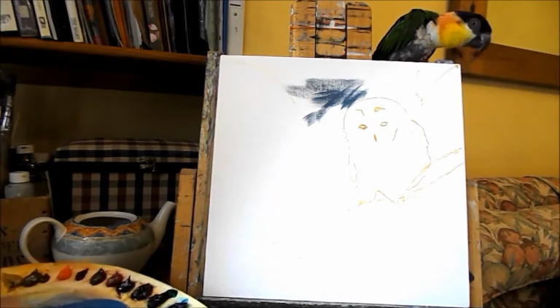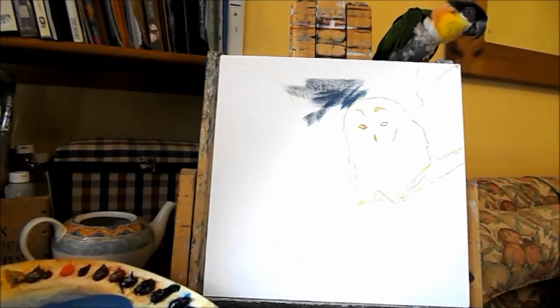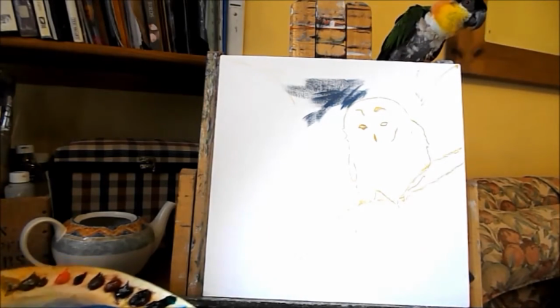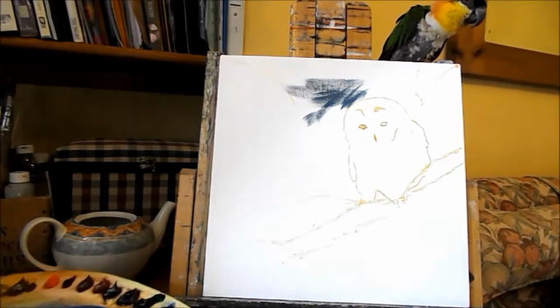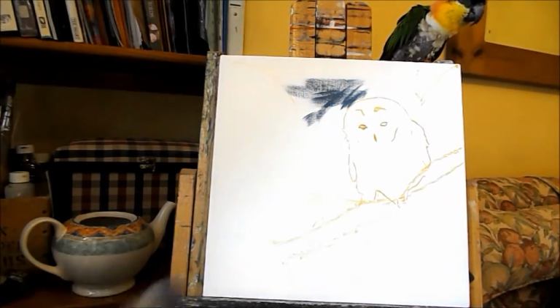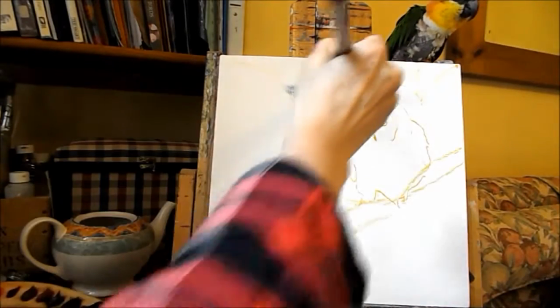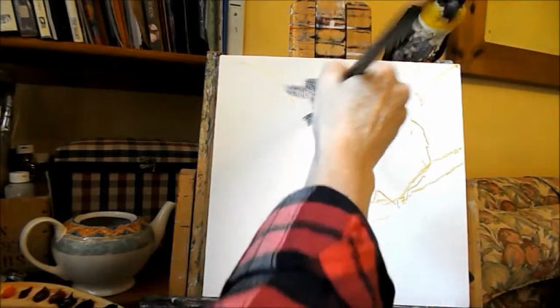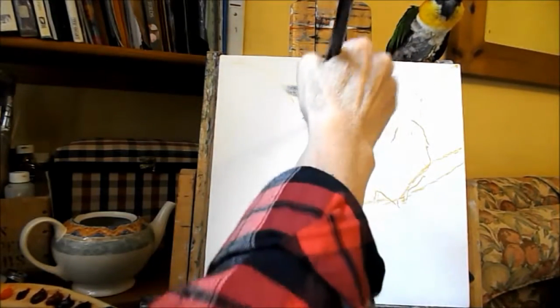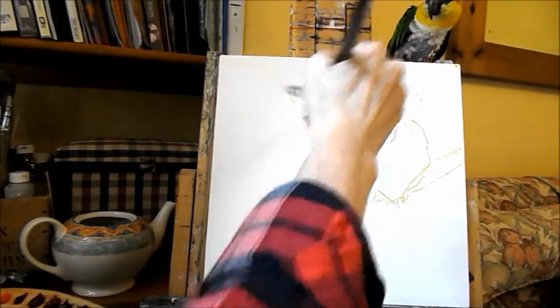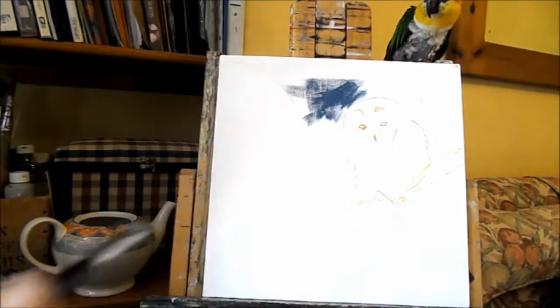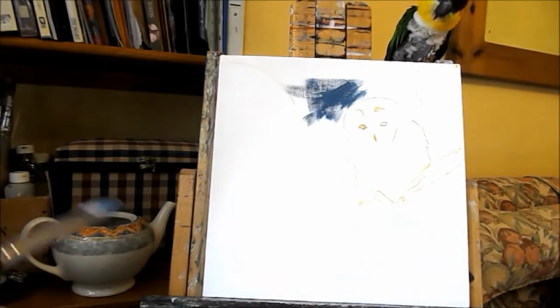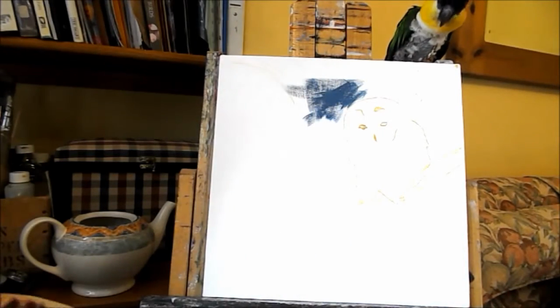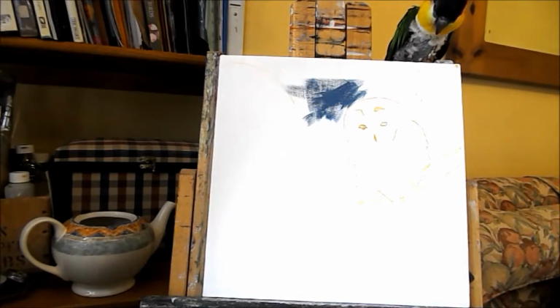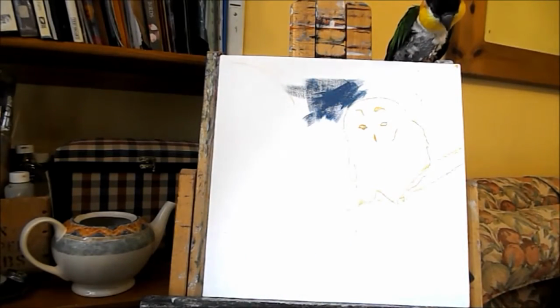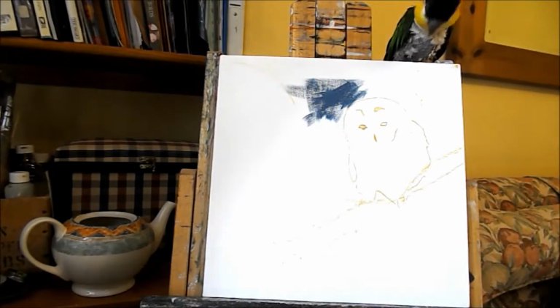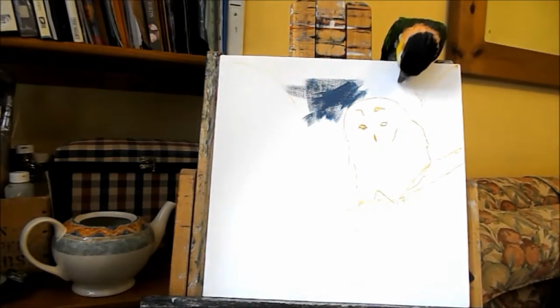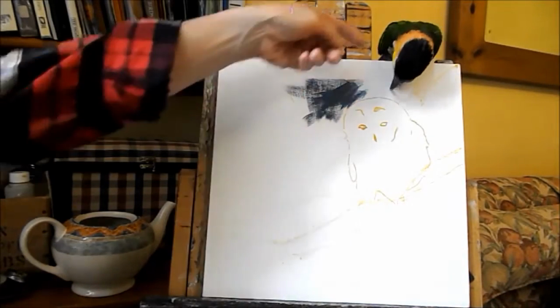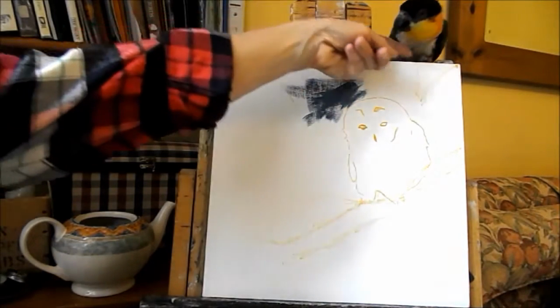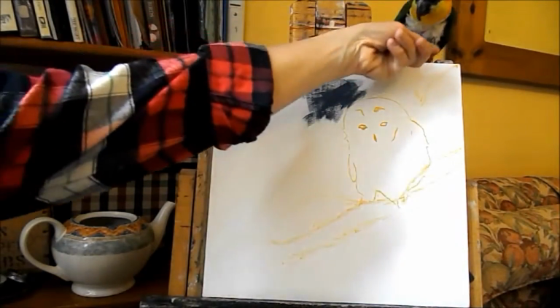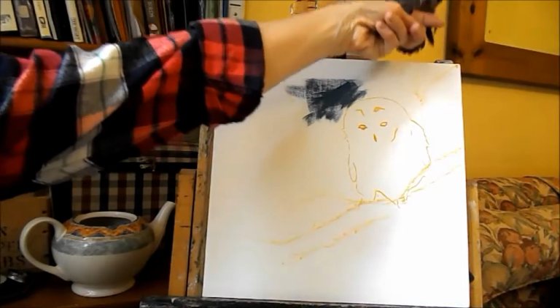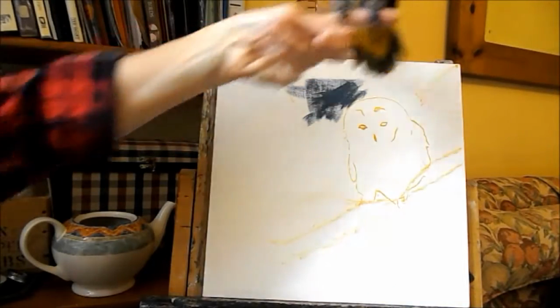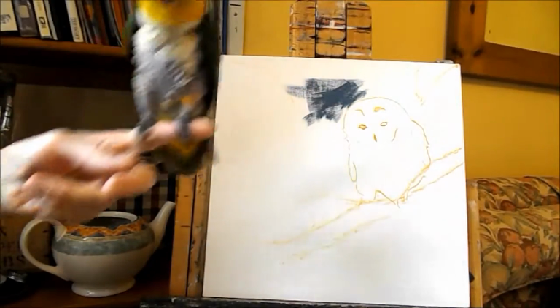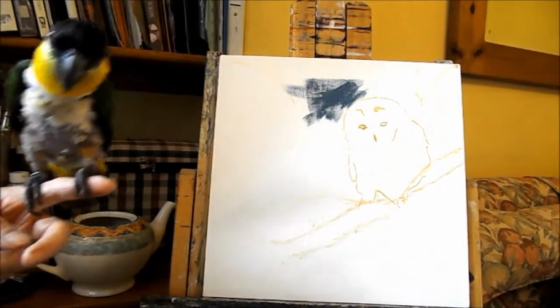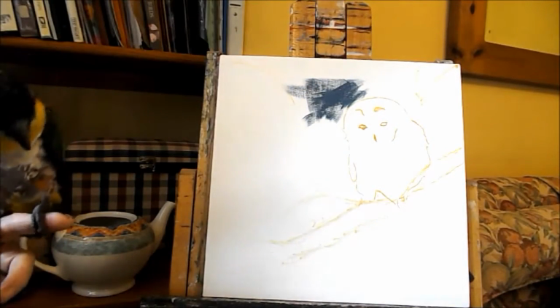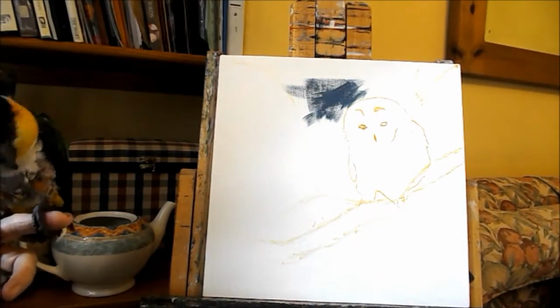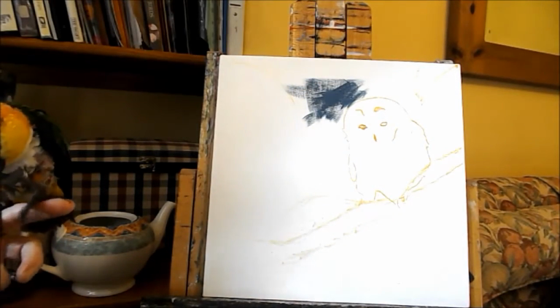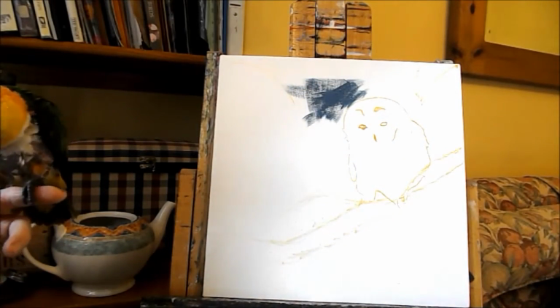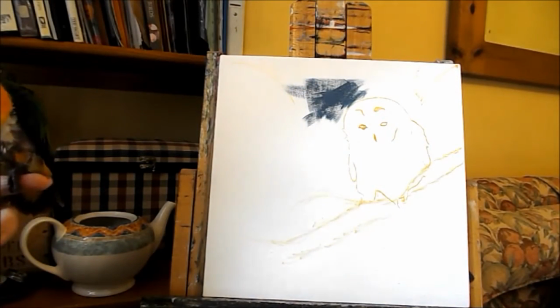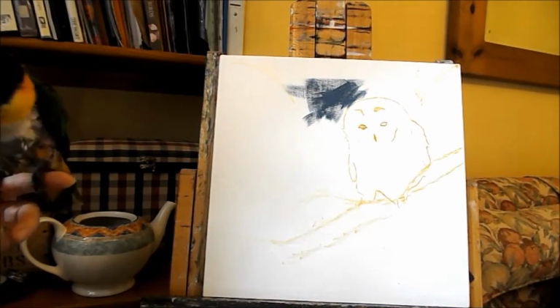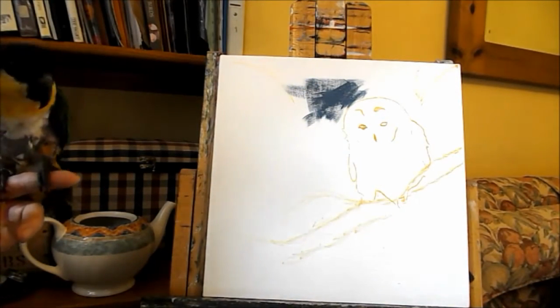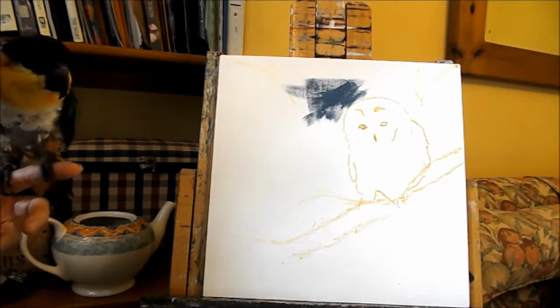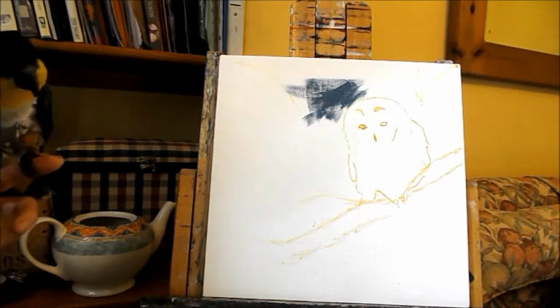Of course it will be dark because — come on, I don't want you to eat my board. This is one of the dangers of painting with a parrot next to you.